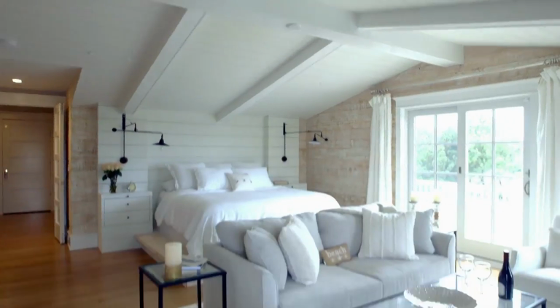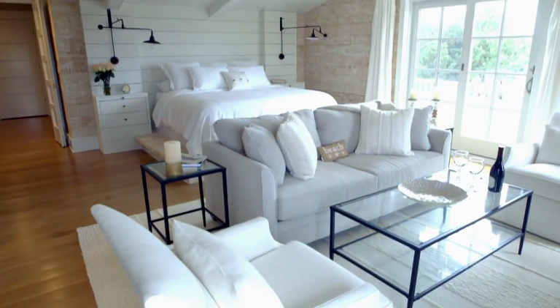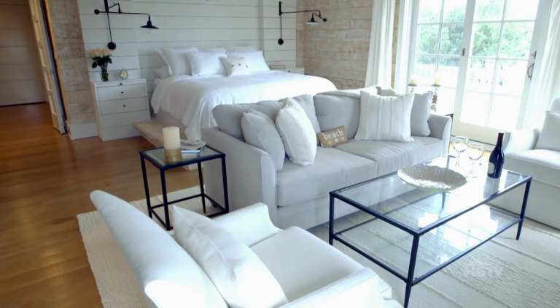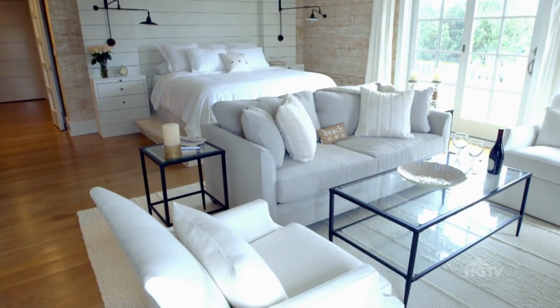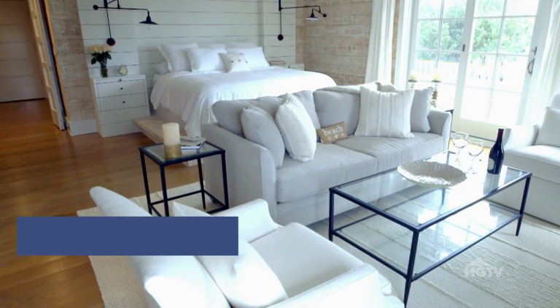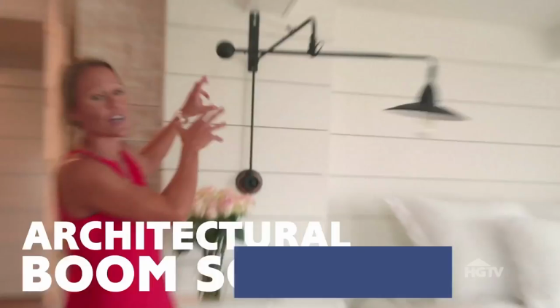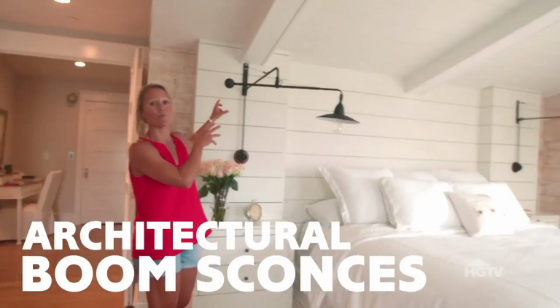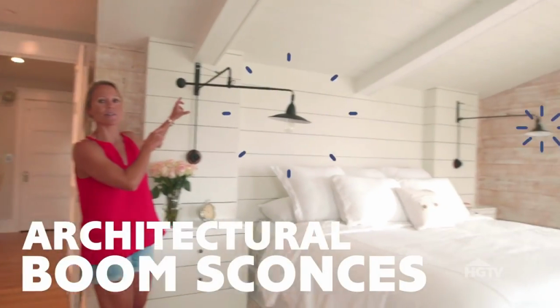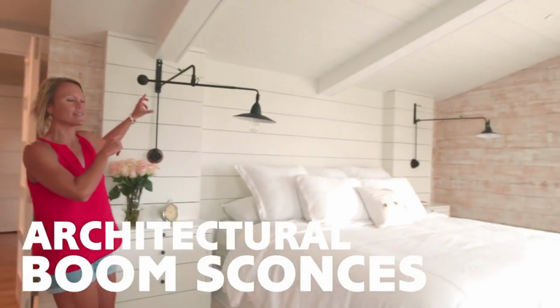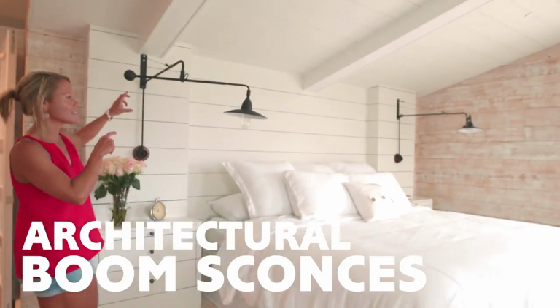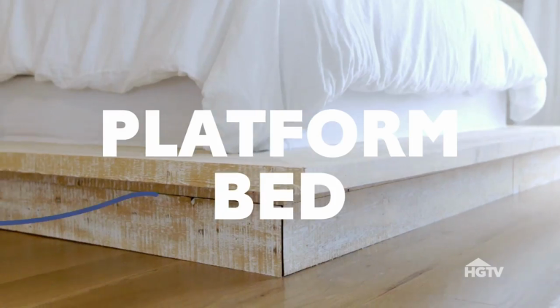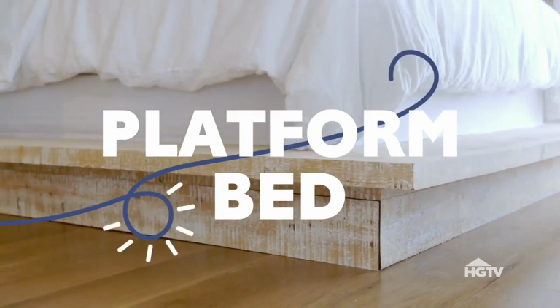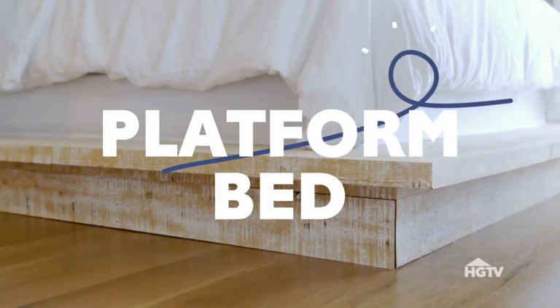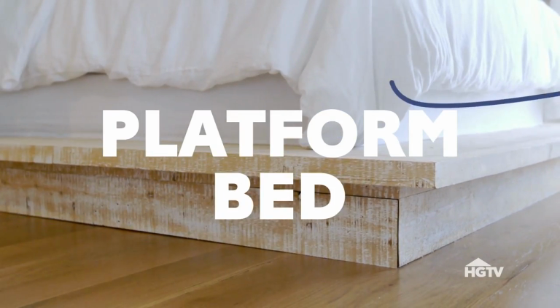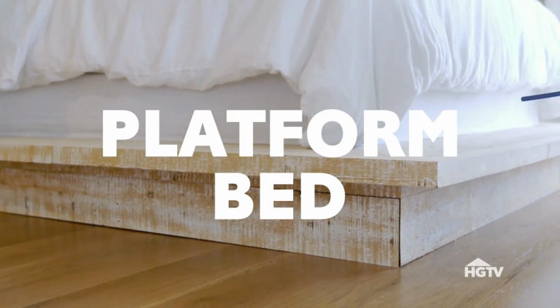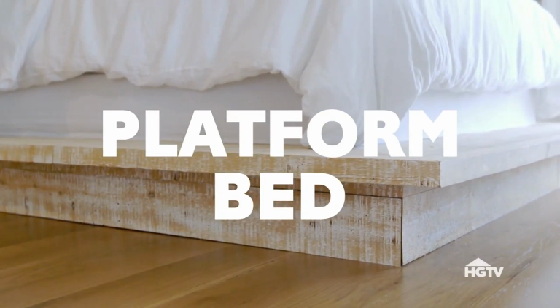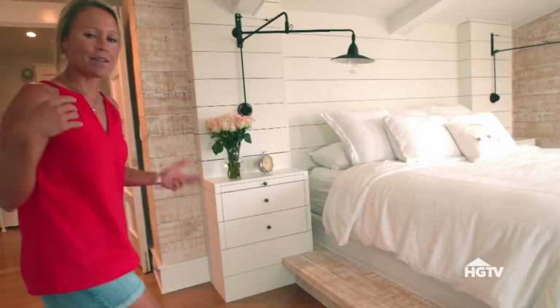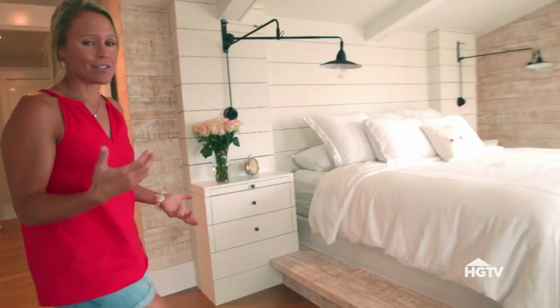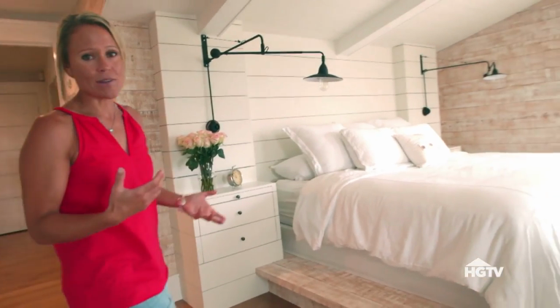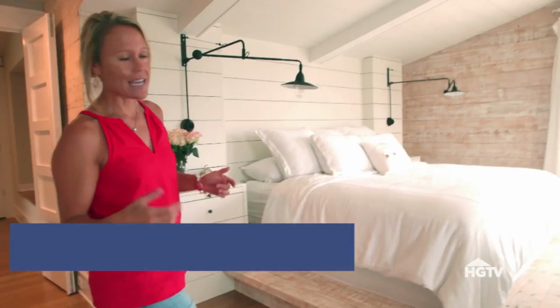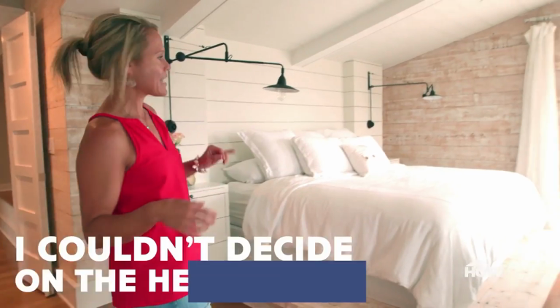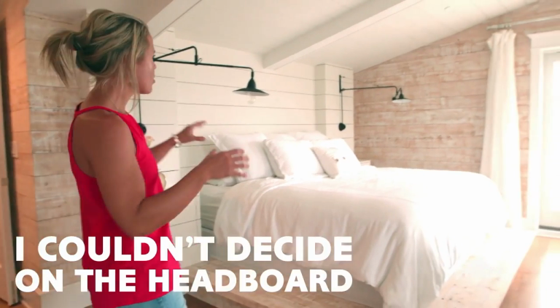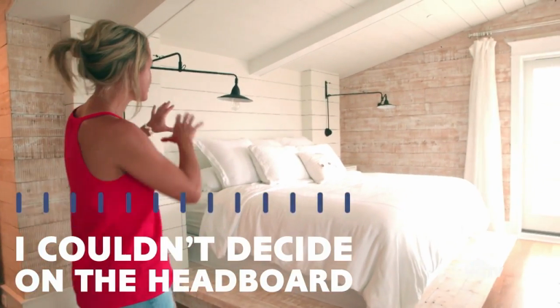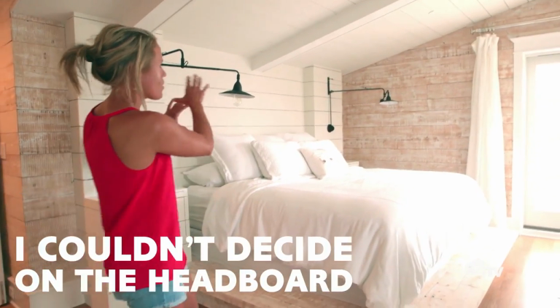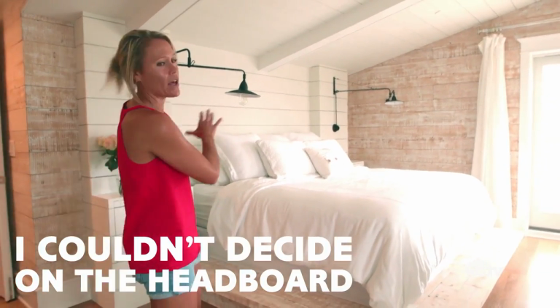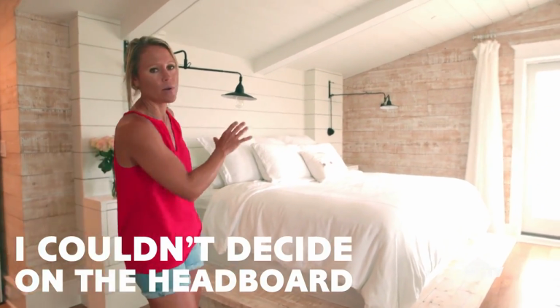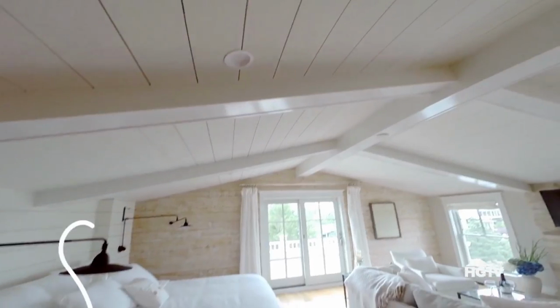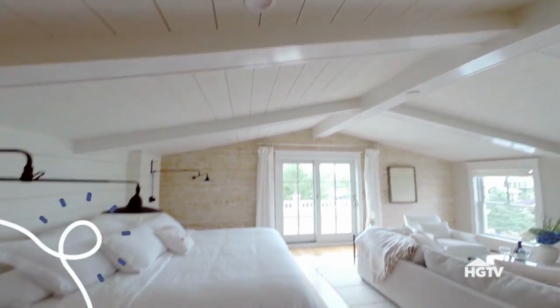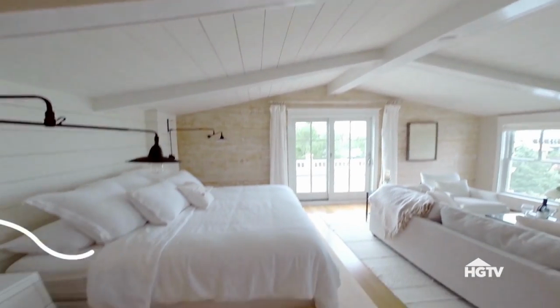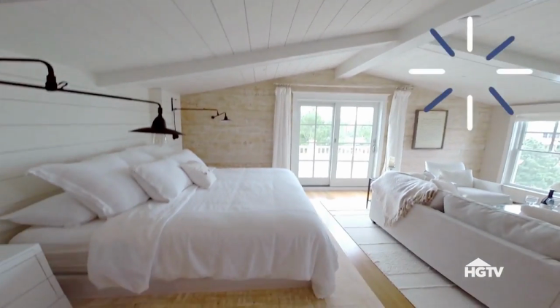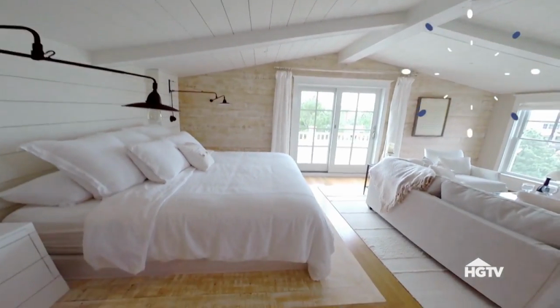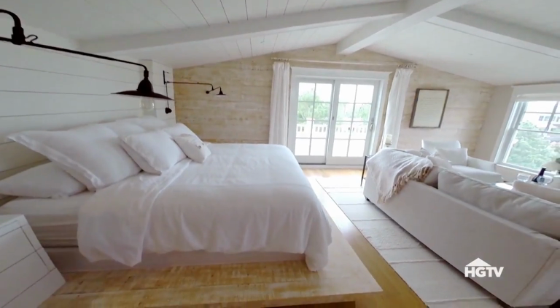I decorated with architectural boom sconces. I wanted a platform bed because it's unique, and I couldn't decide on a headboard, so I figured I would just build it.